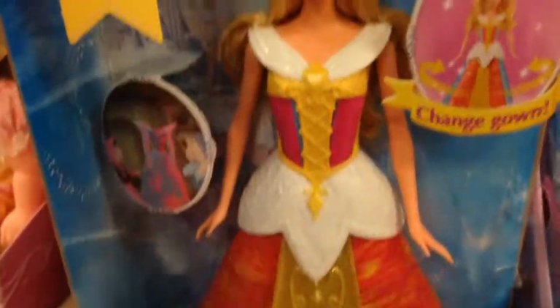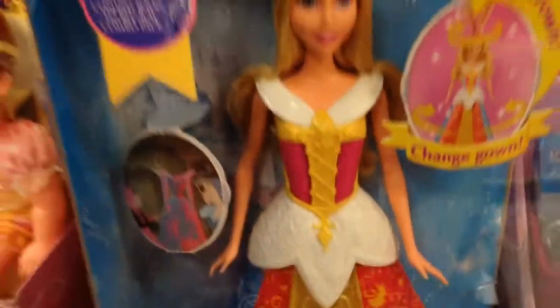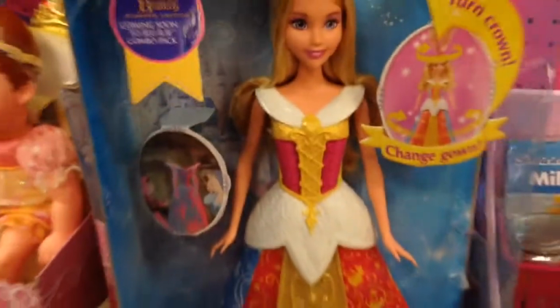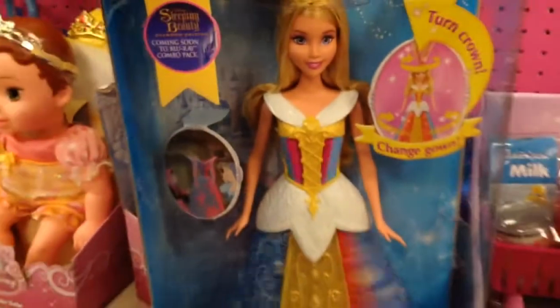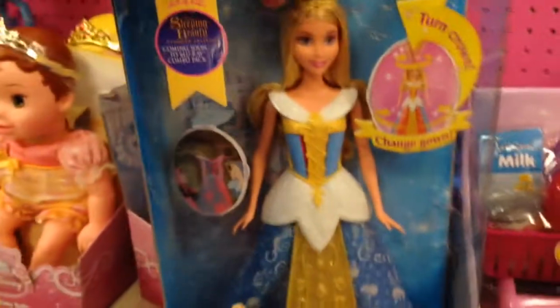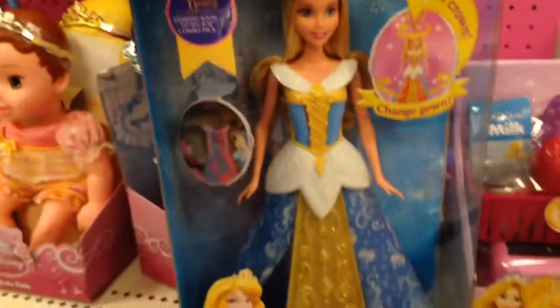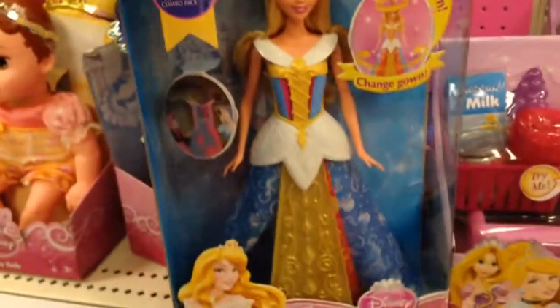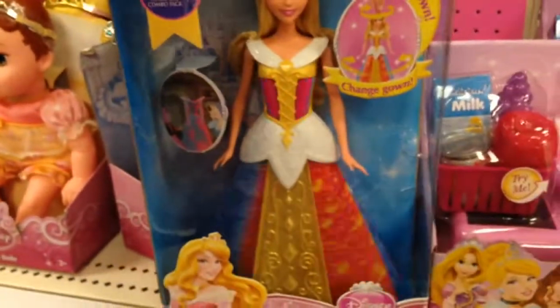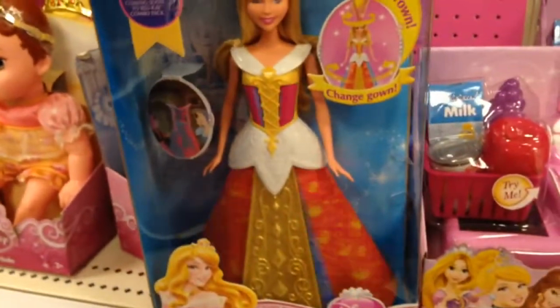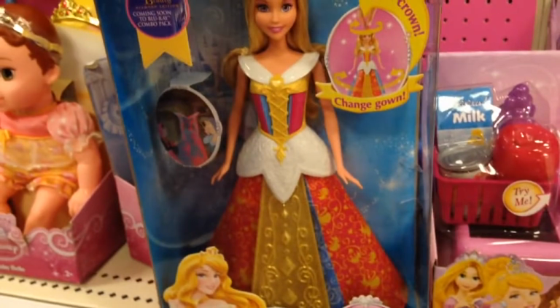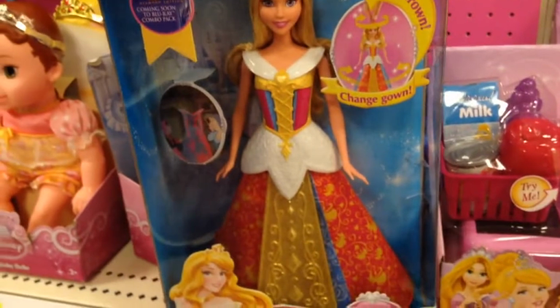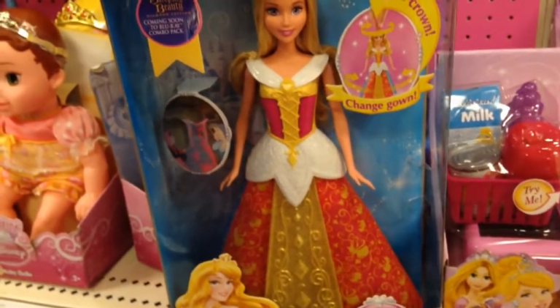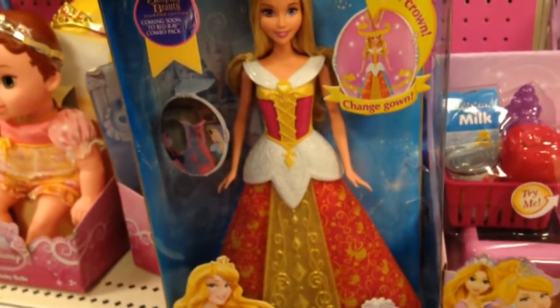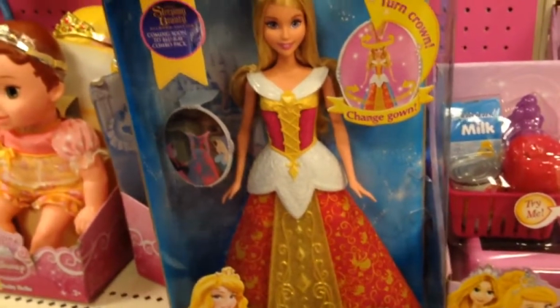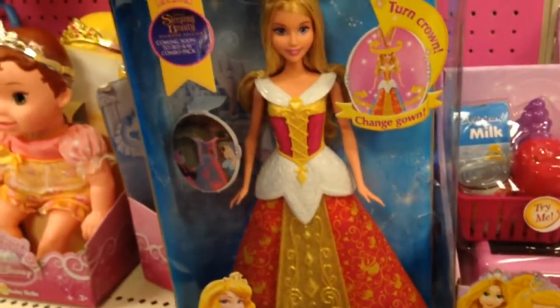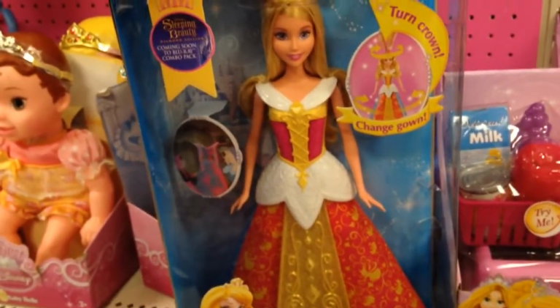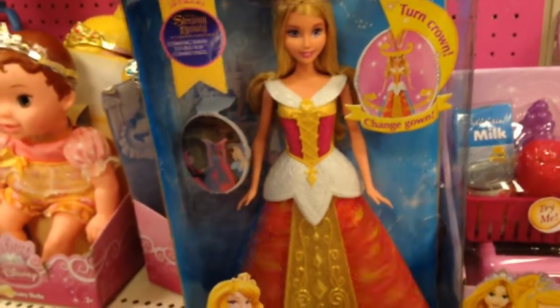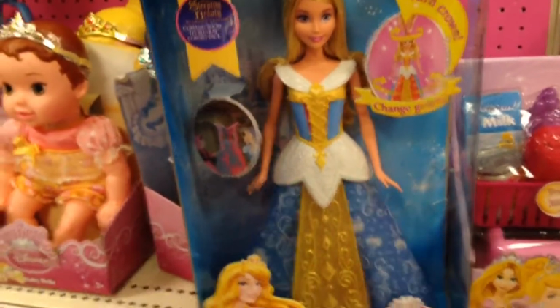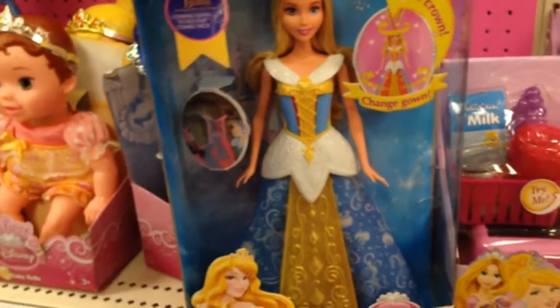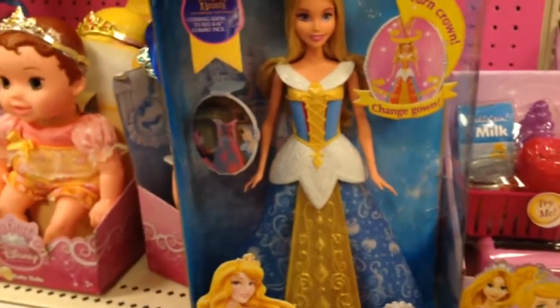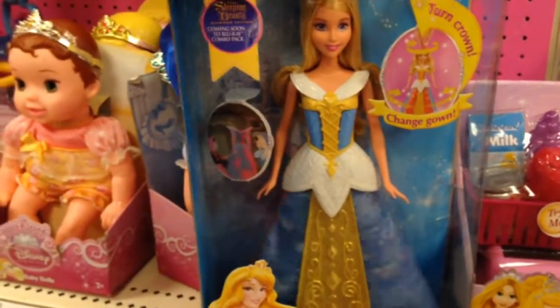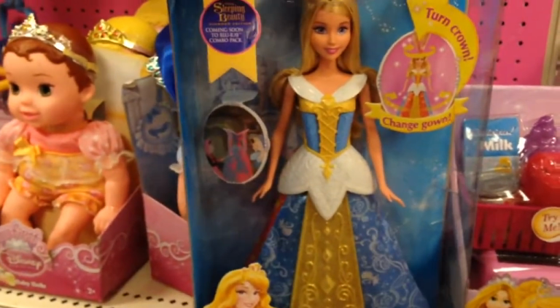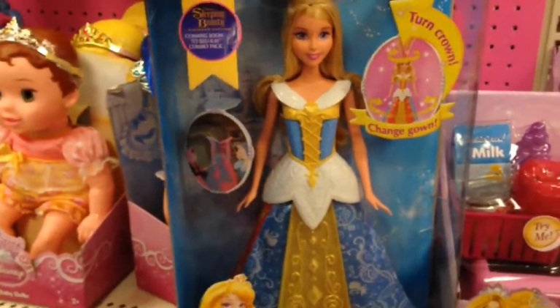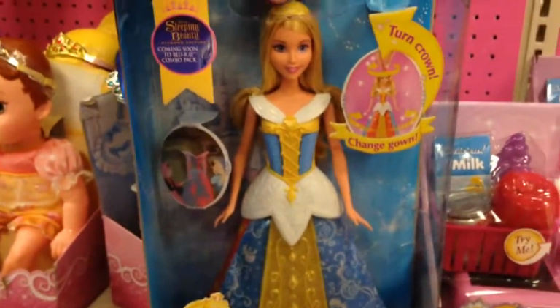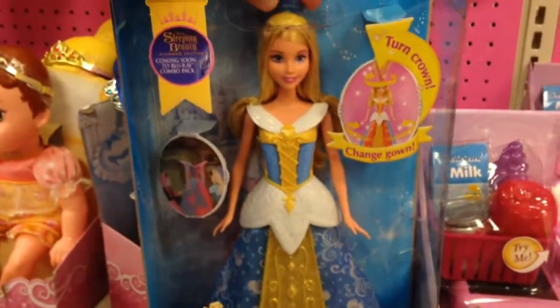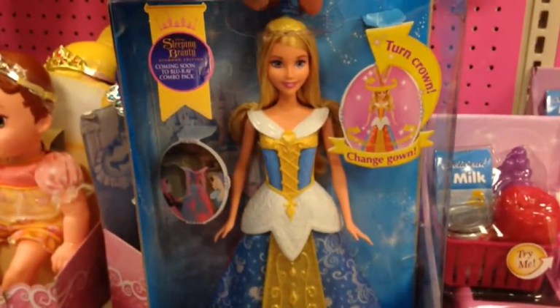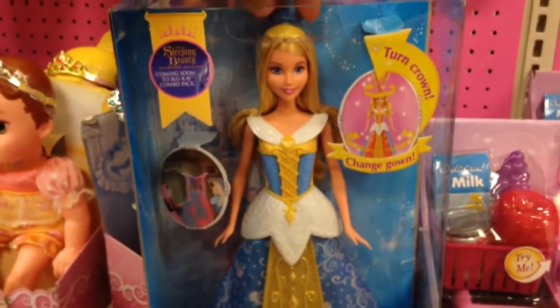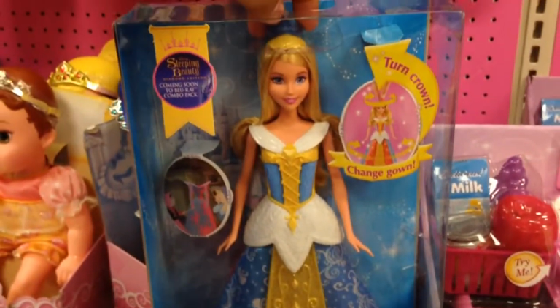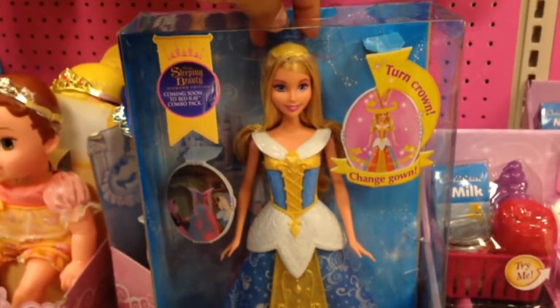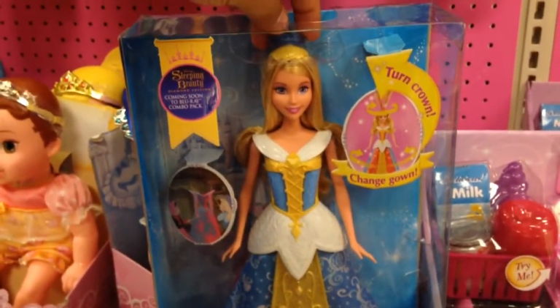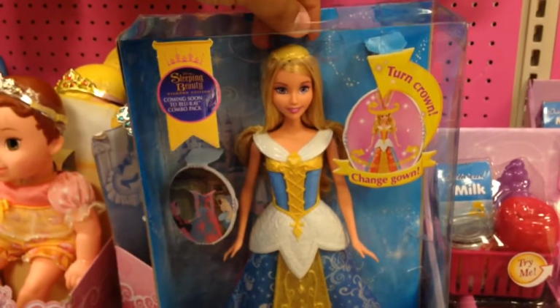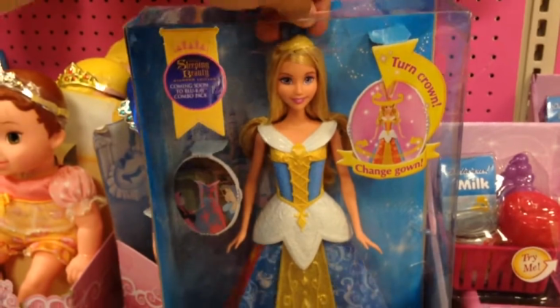Everything about it changes. How cool is that? This is $21, $22 at Target.